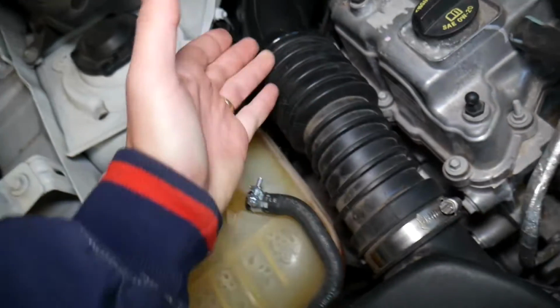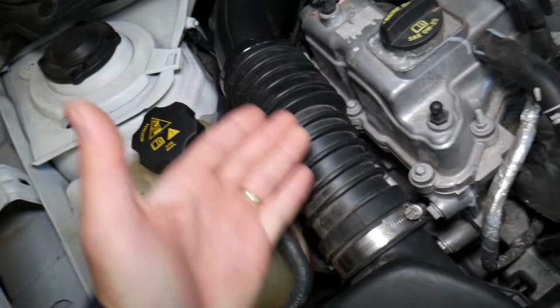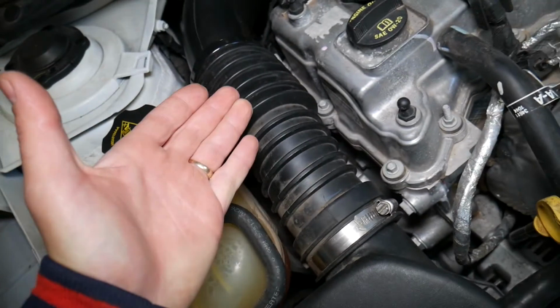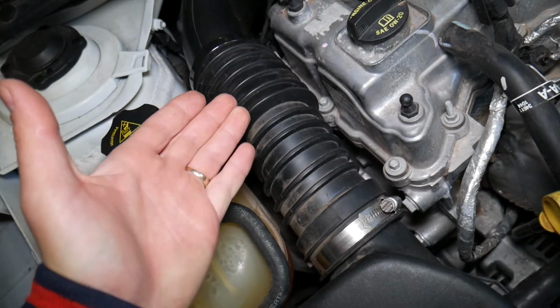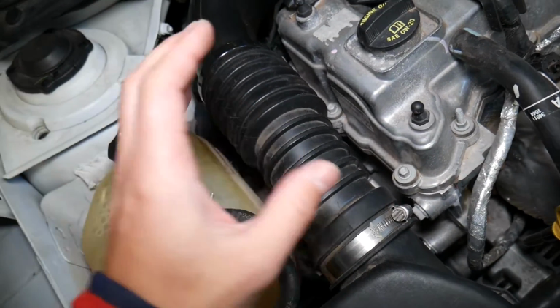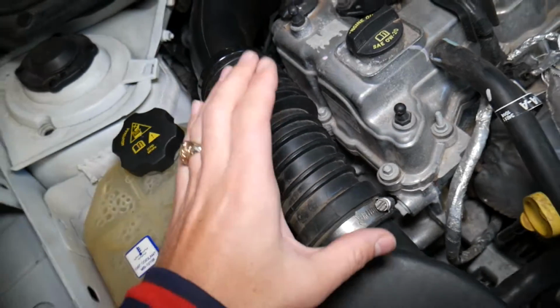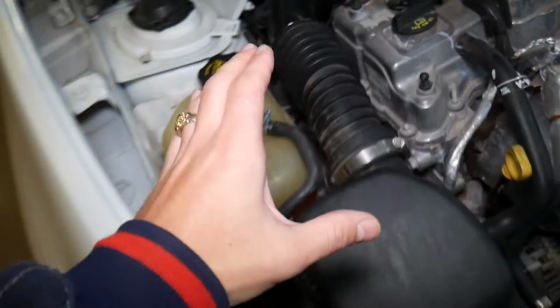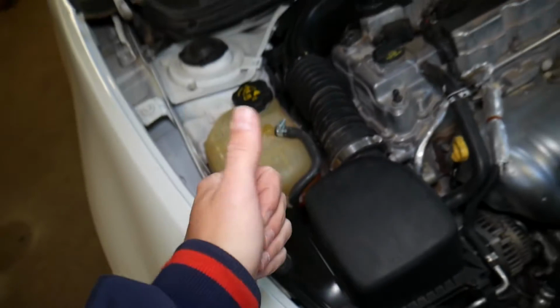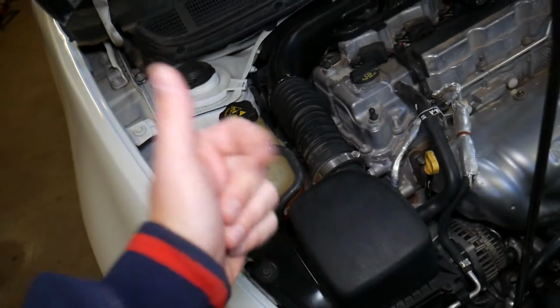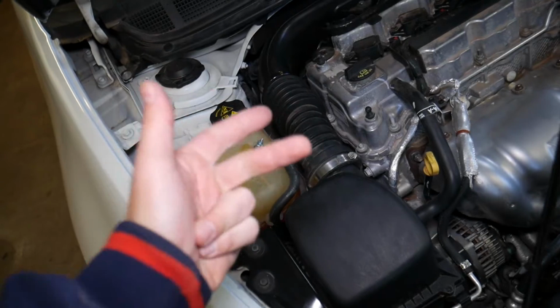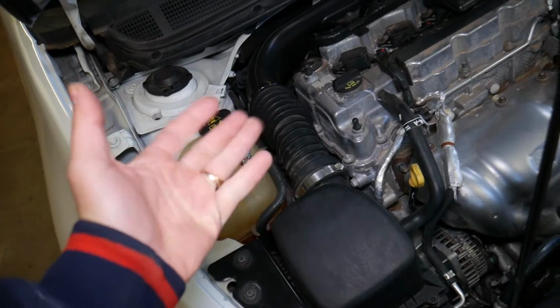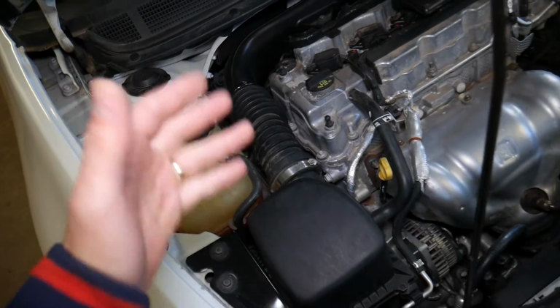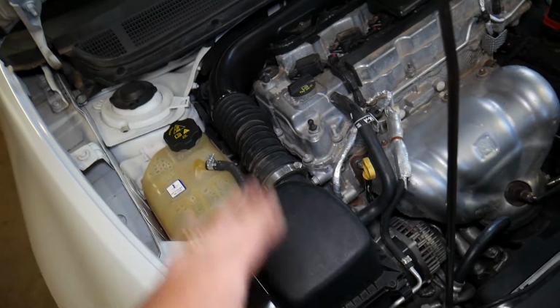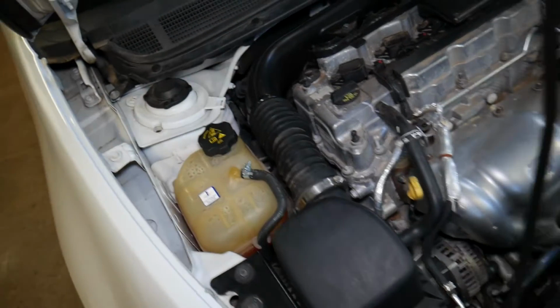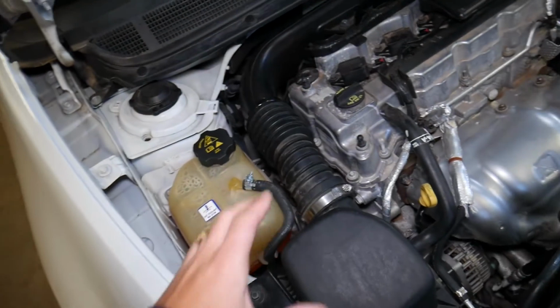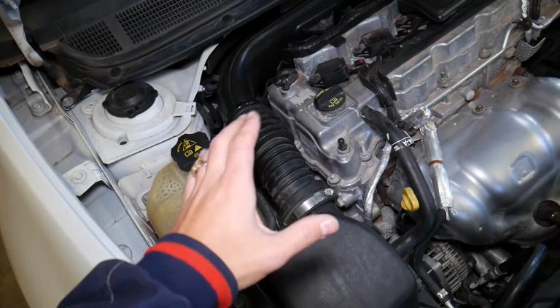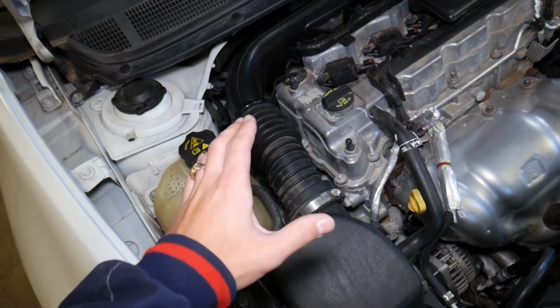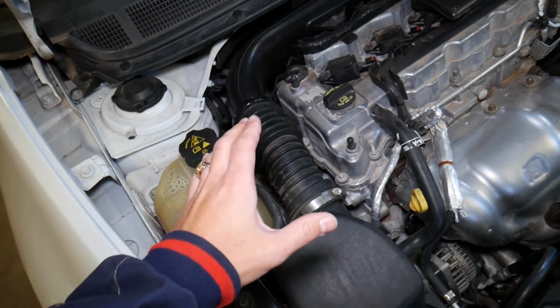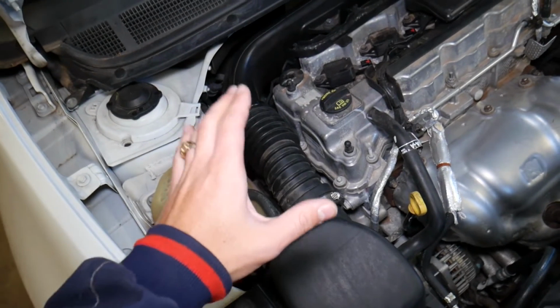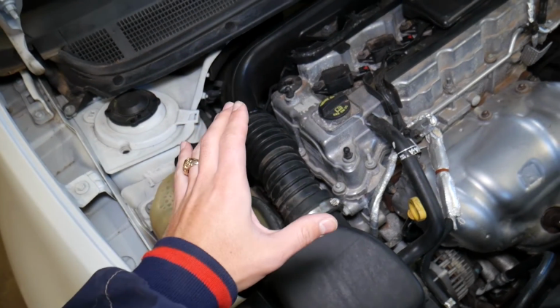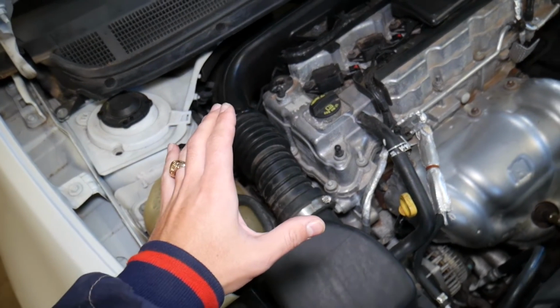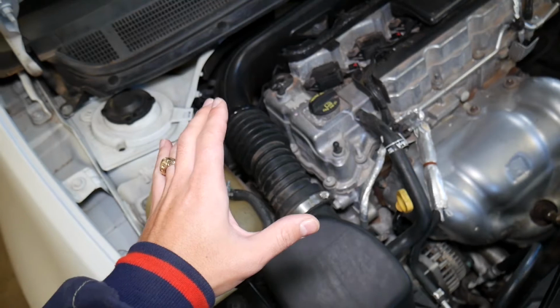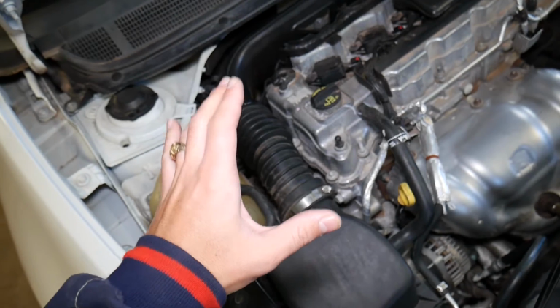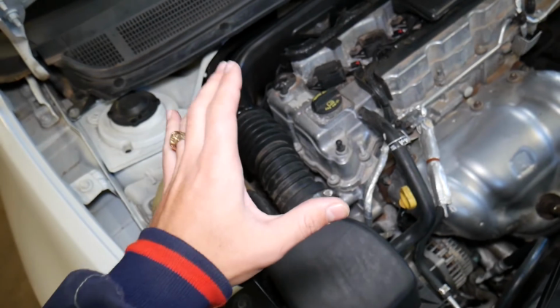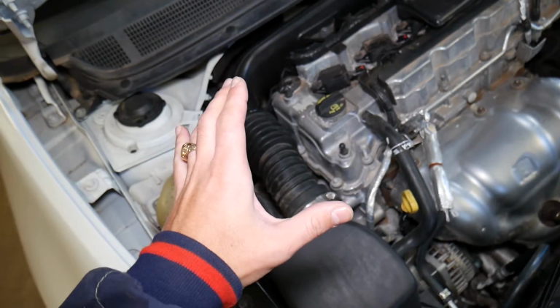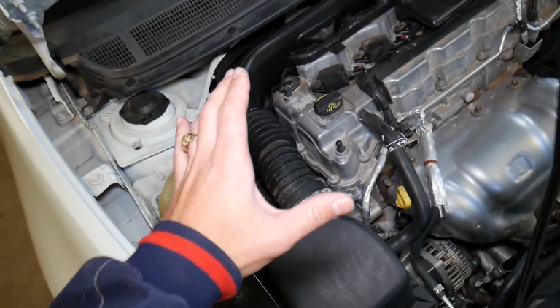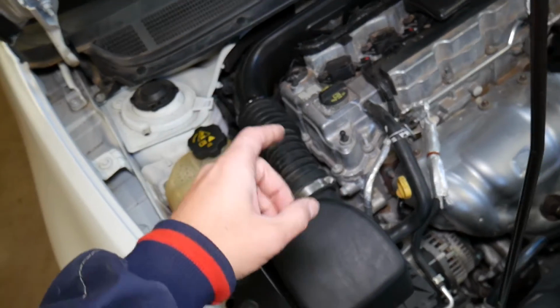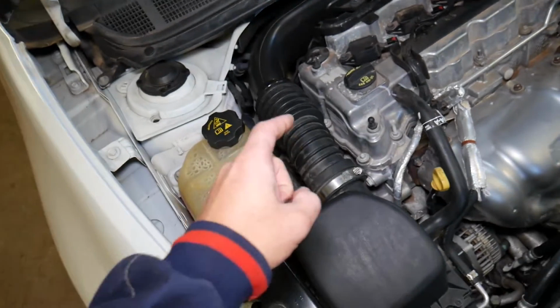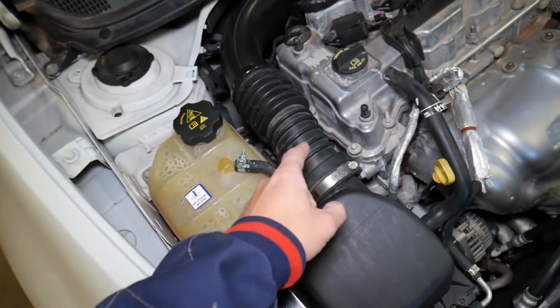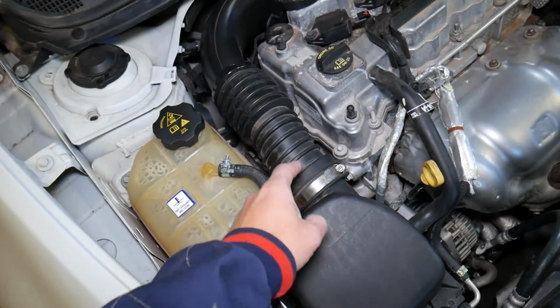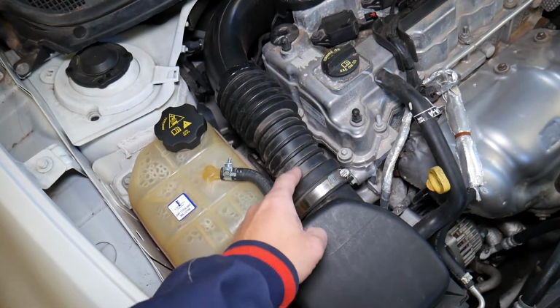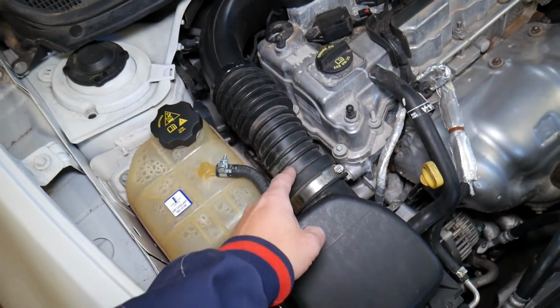But it doesn't have one. Dodge, Jeep, Chrysler, Fiat — it's one corporation — they use a method called speed density. They do not use a mass airflow sensor.